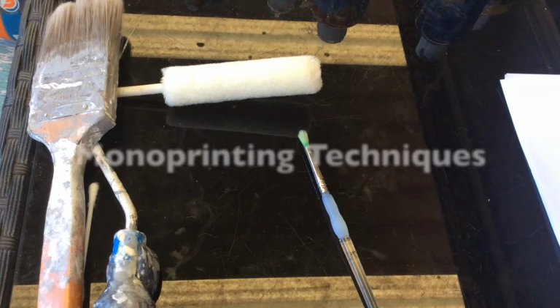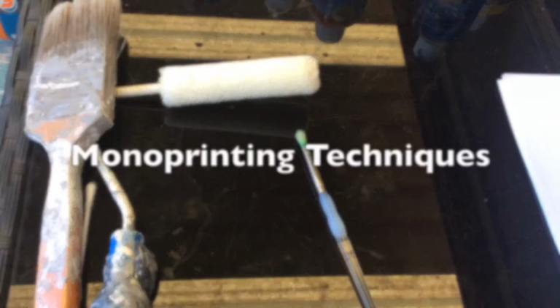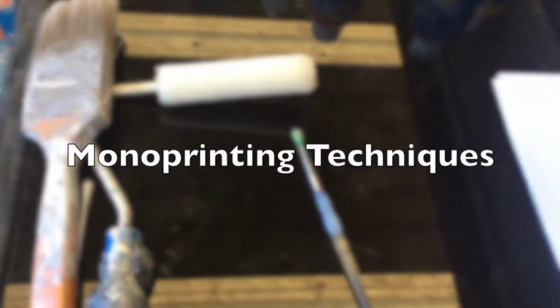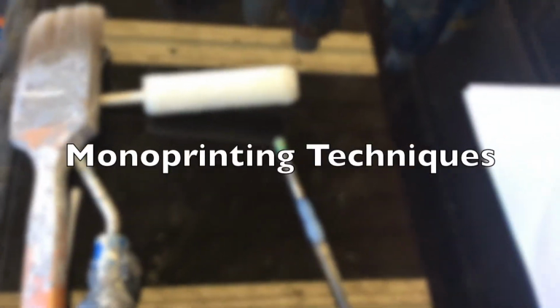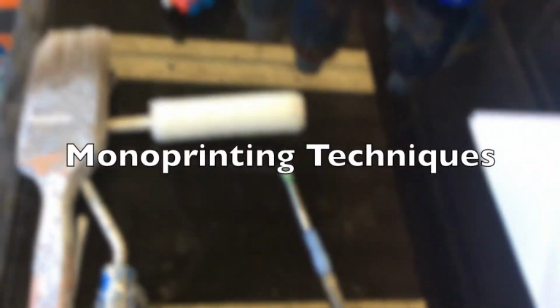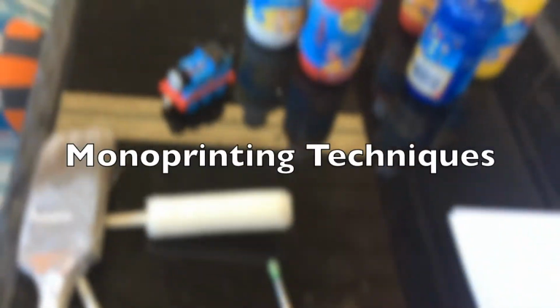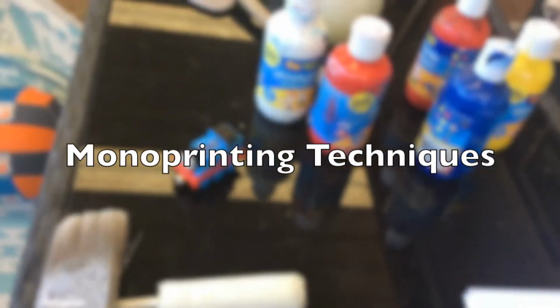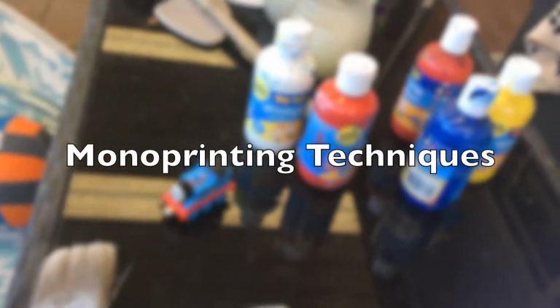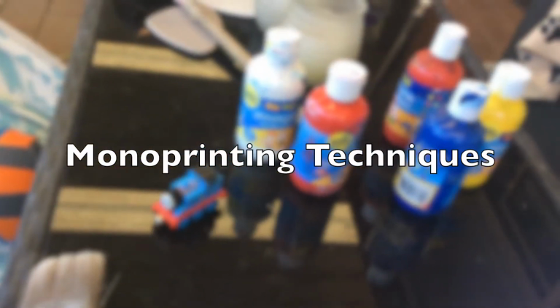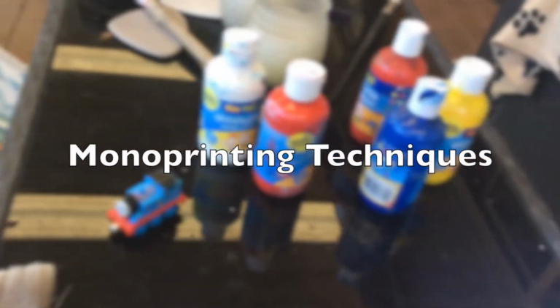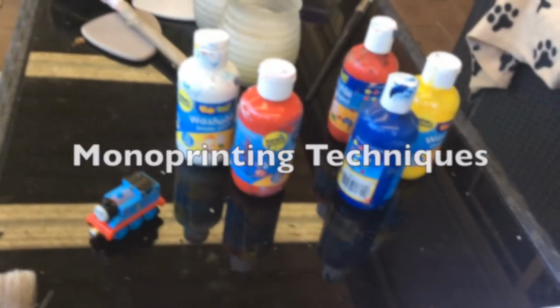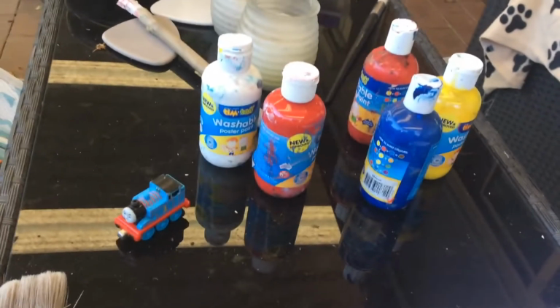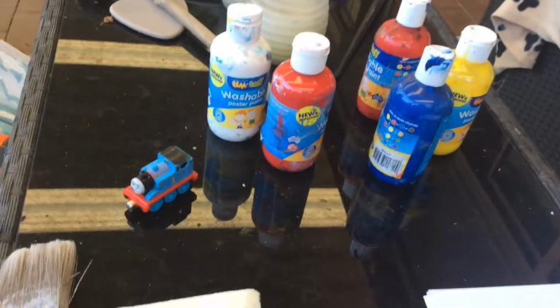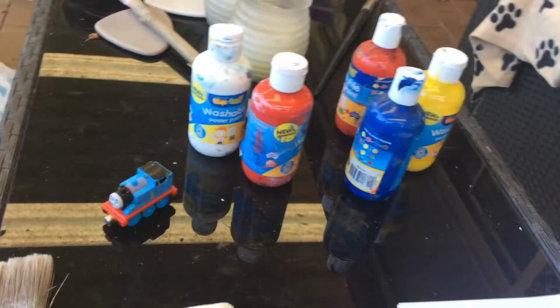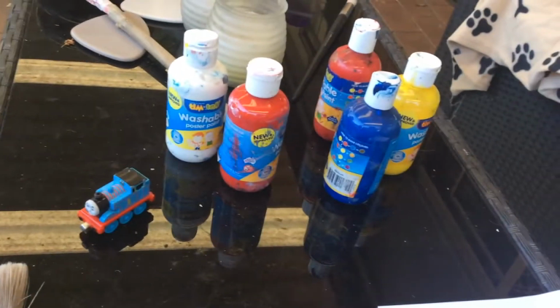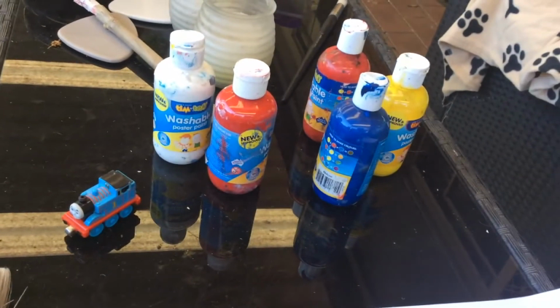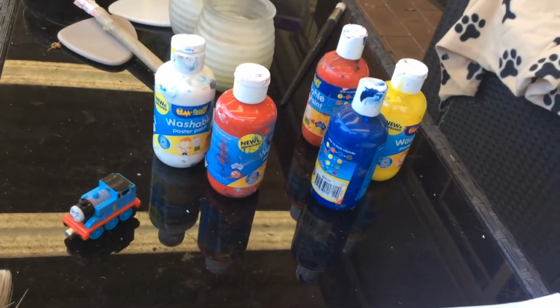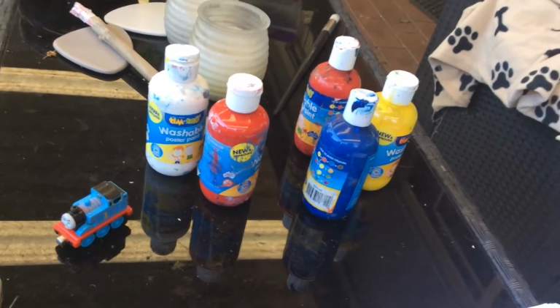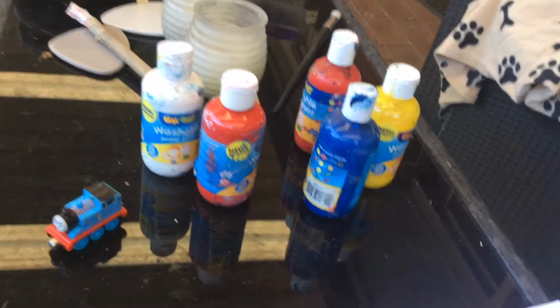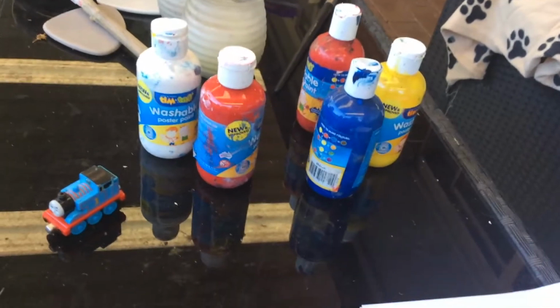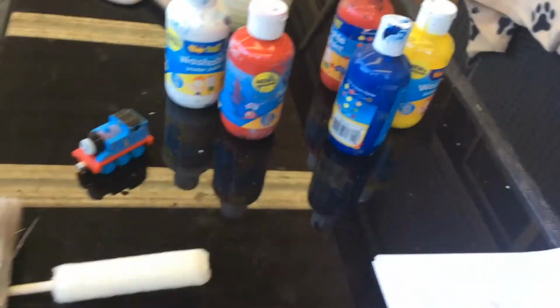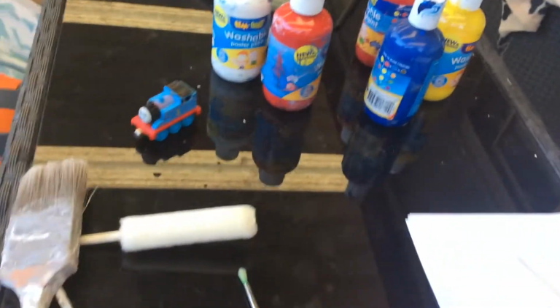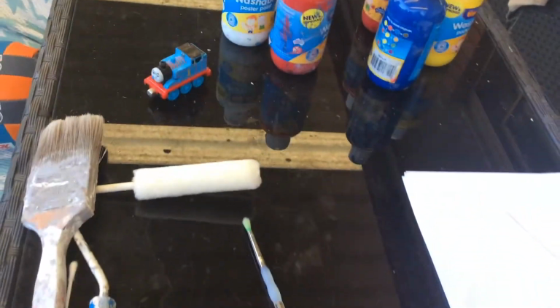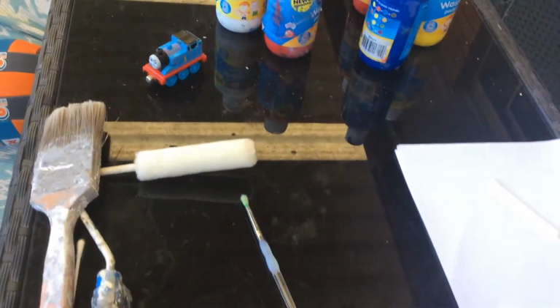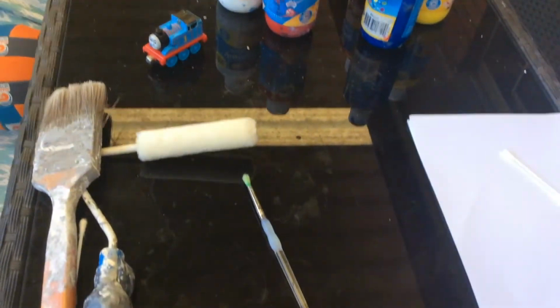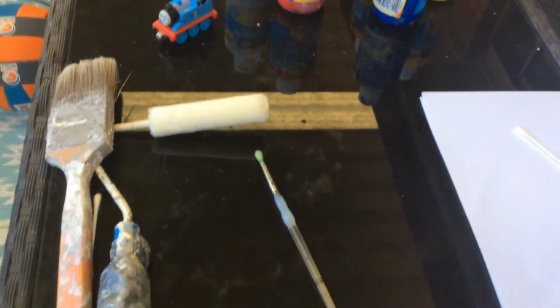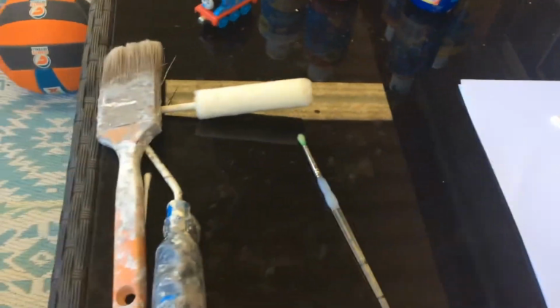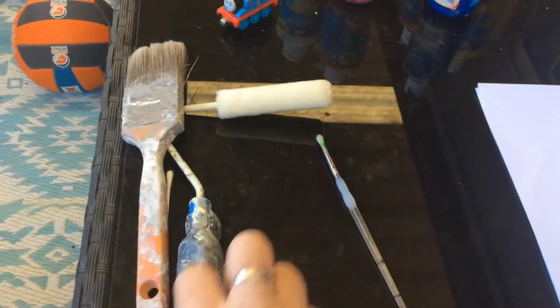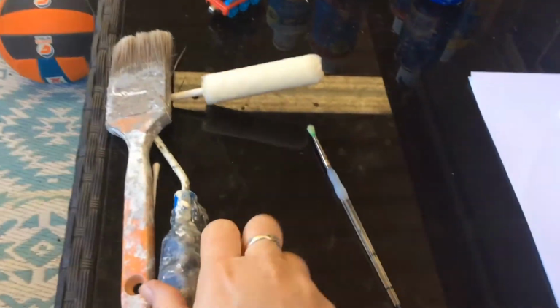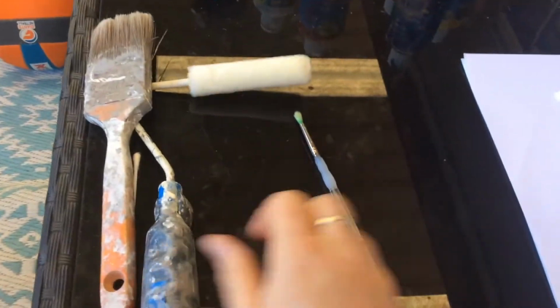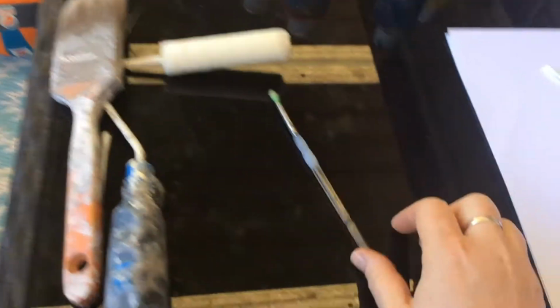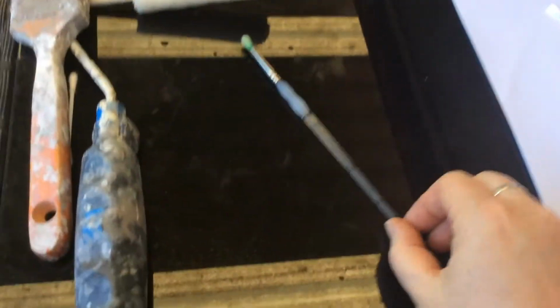Right guys, today's workshop. If you have any poster paint or acrylic paint, then you'll be able to do this, and just some stuff from home.